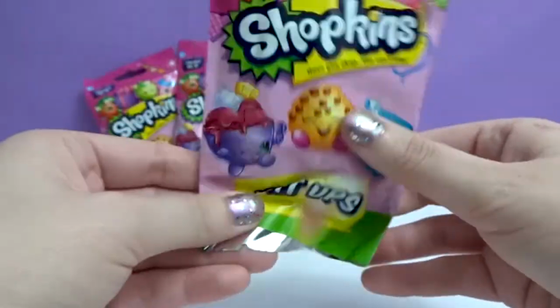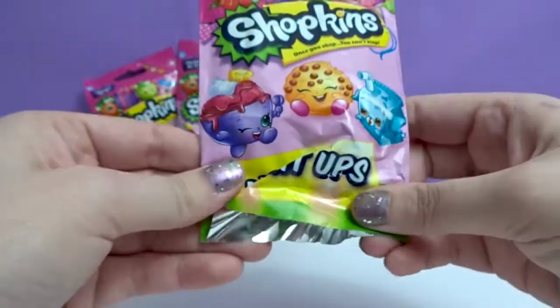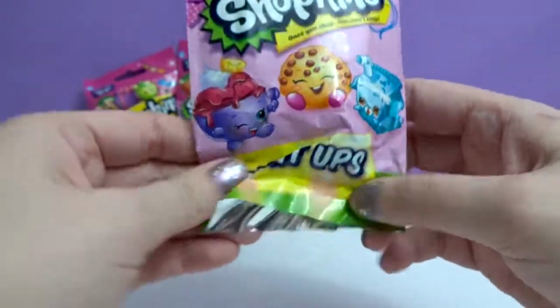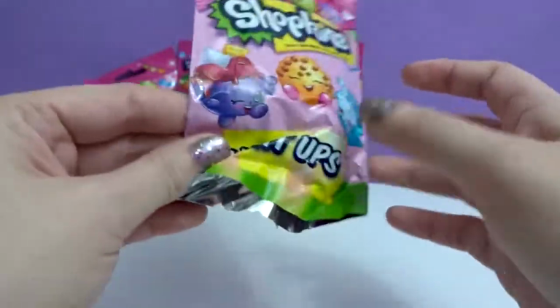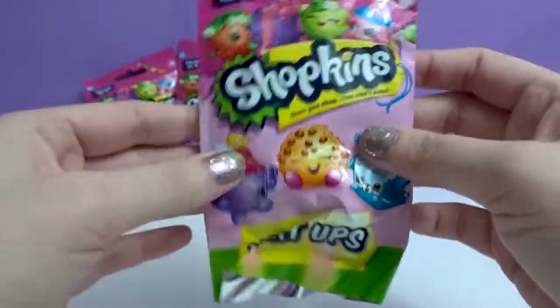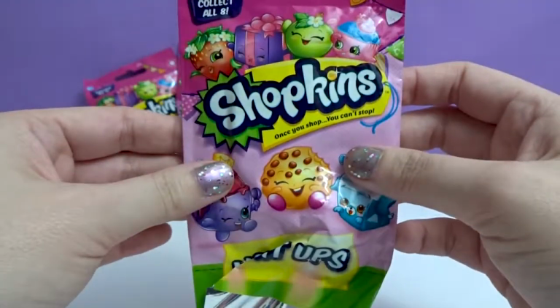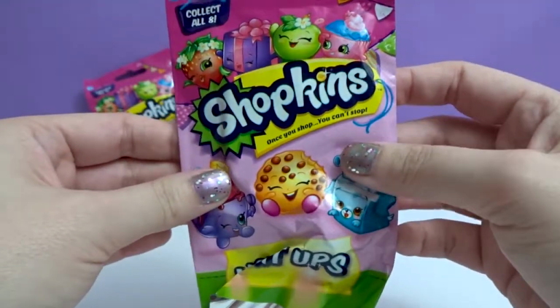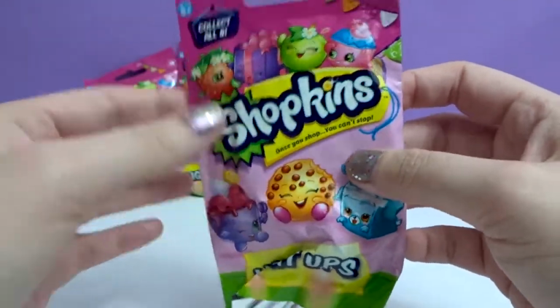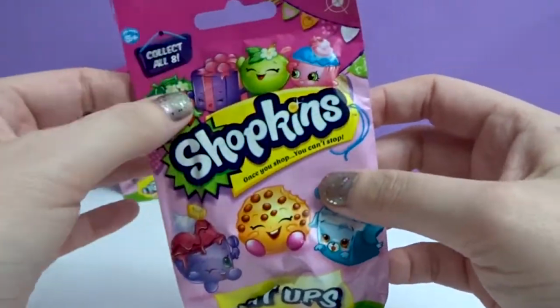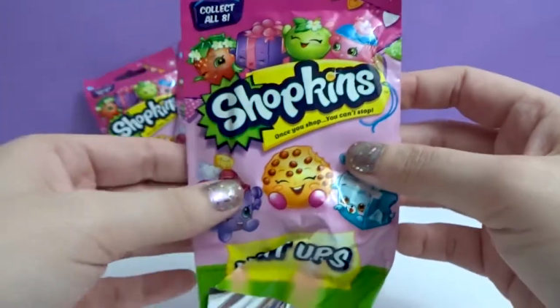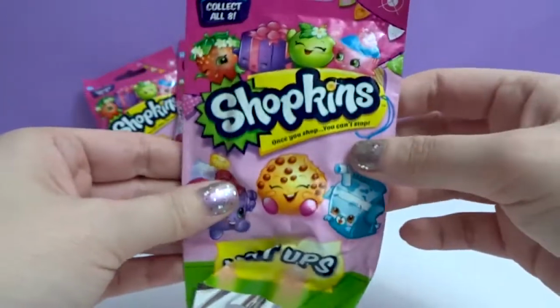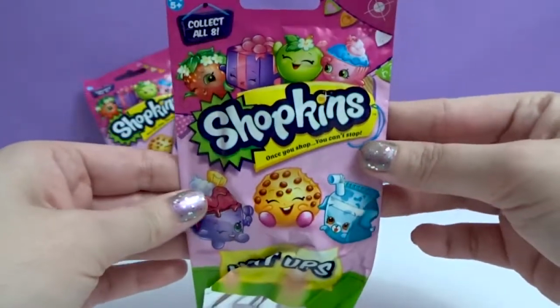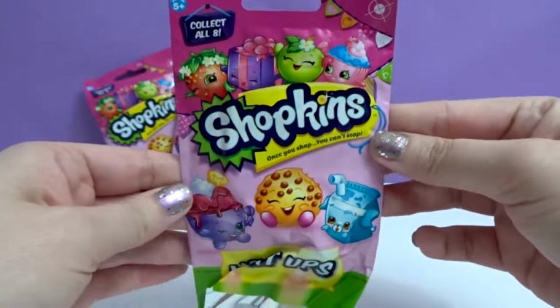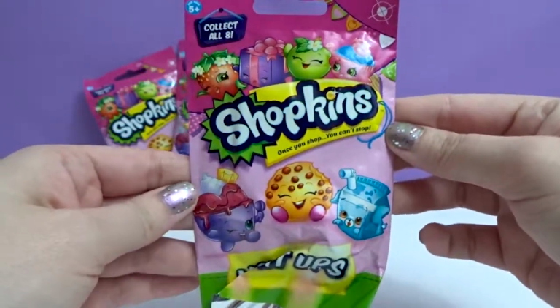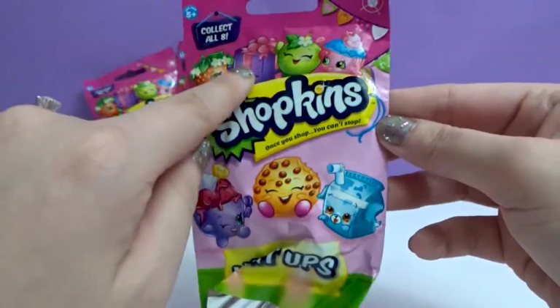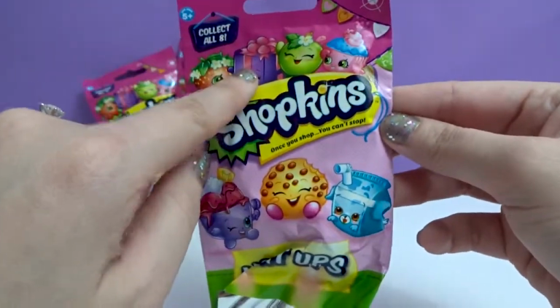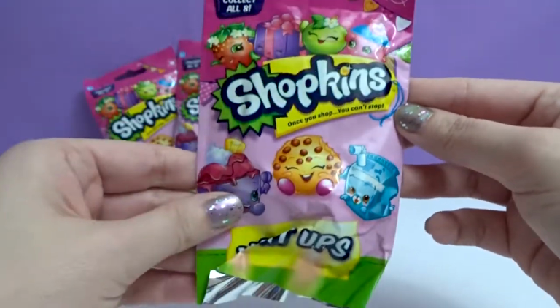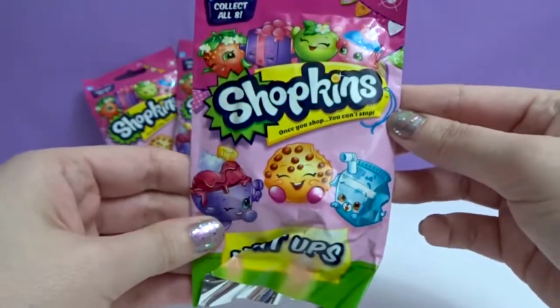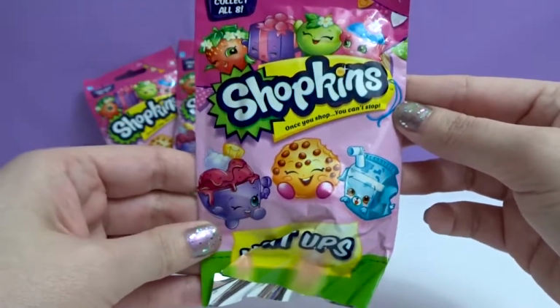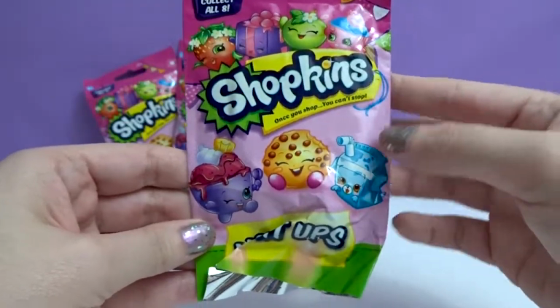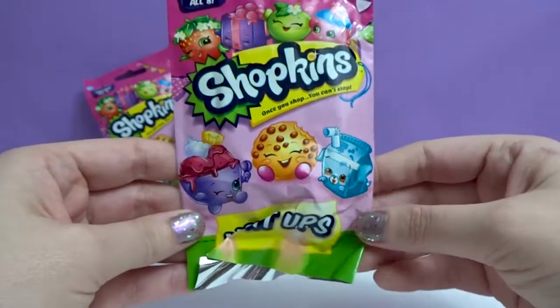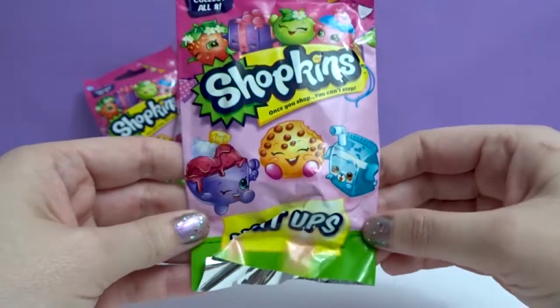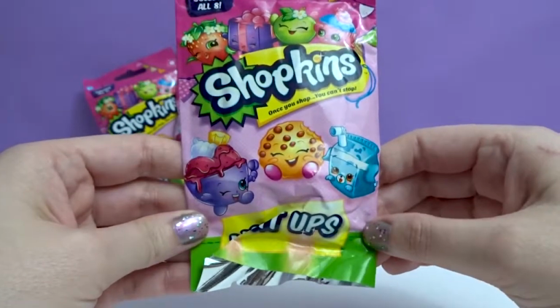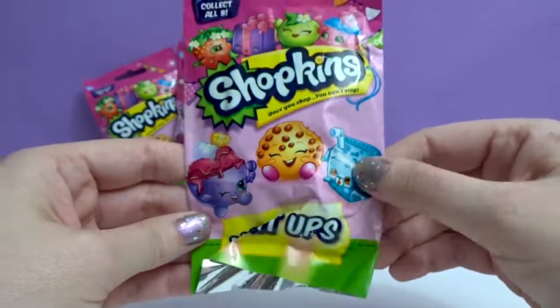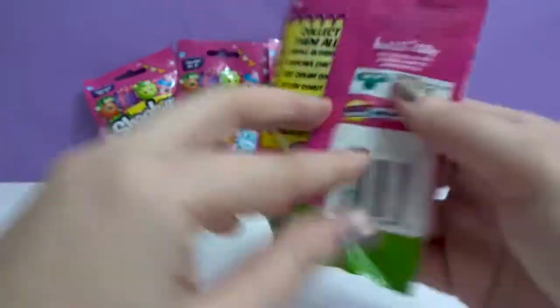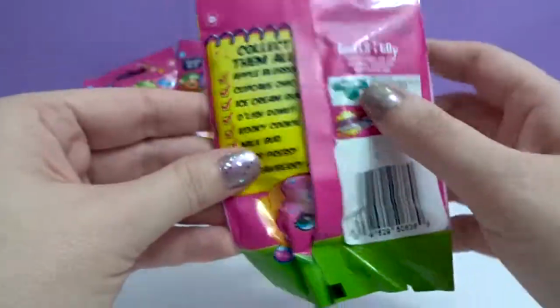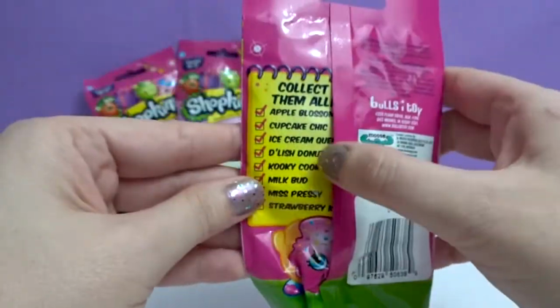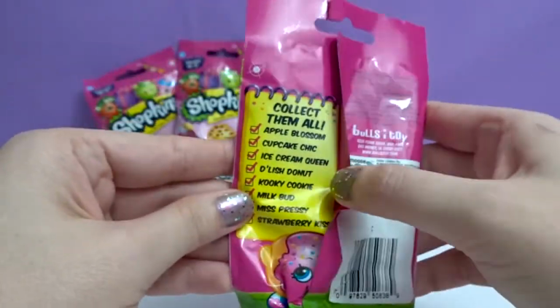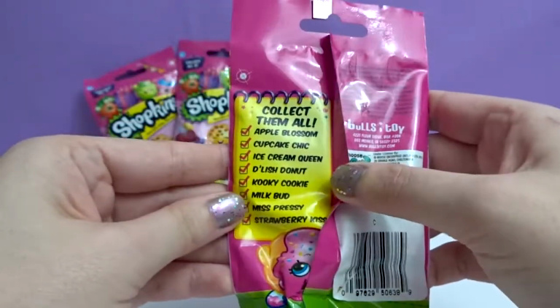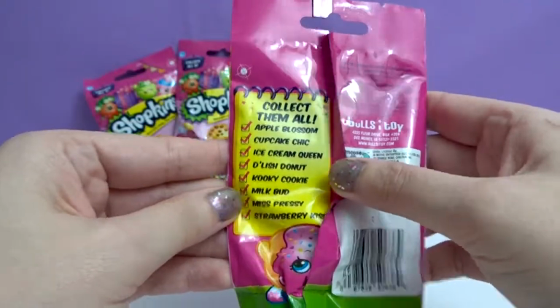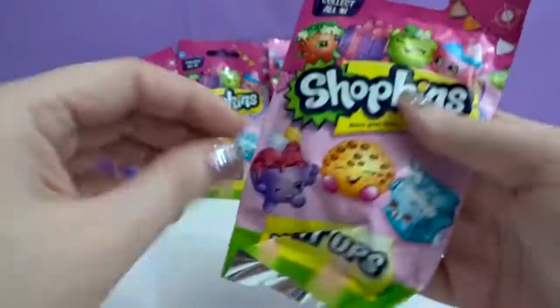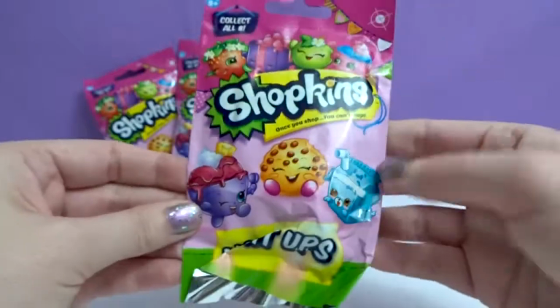Awesome. I would like to get Miss Prezzy. Who would you want, Daniel? Who's Miss Prezzy? That's a Prezzy right there. Is that Milk Carton one of them? Yeah, Milk Bud. Let's get Milk Bud.